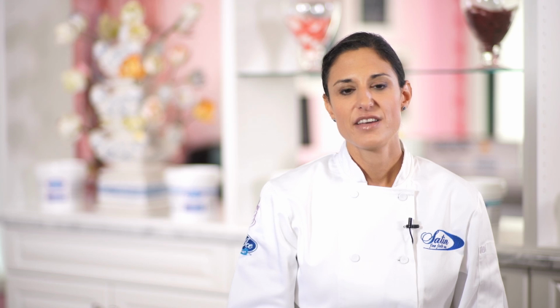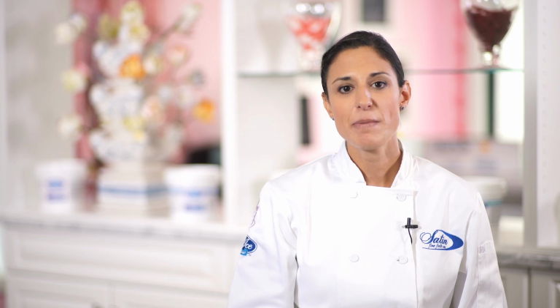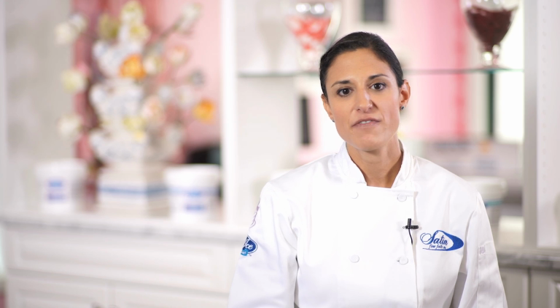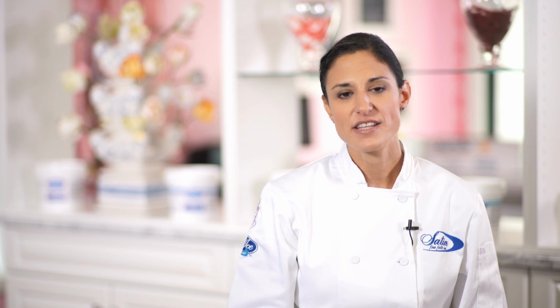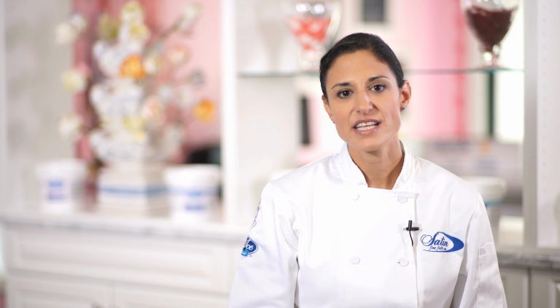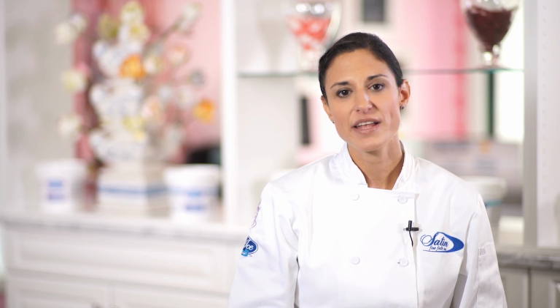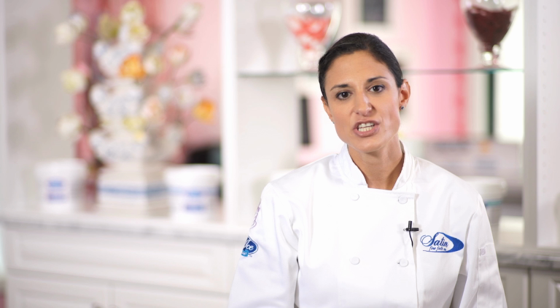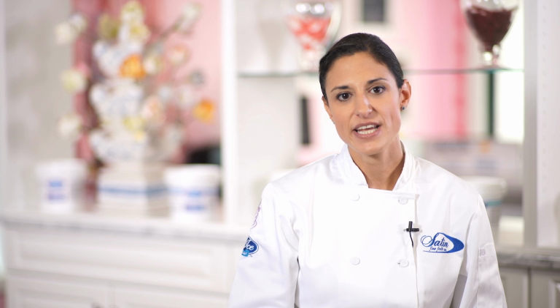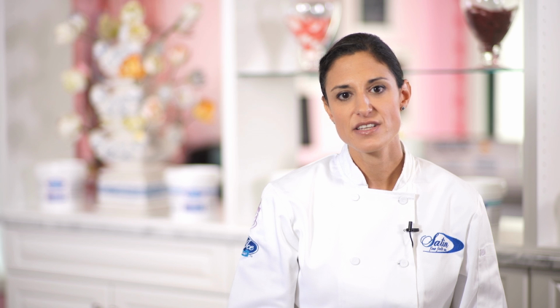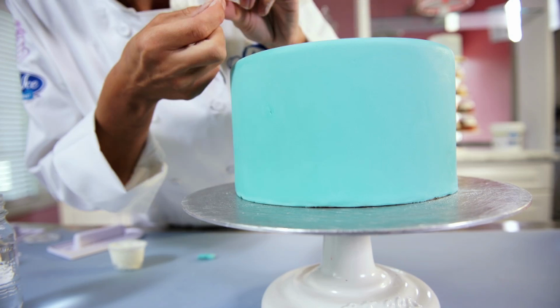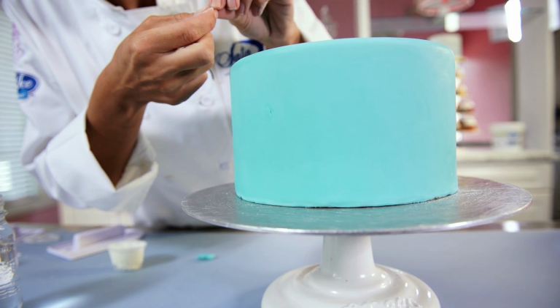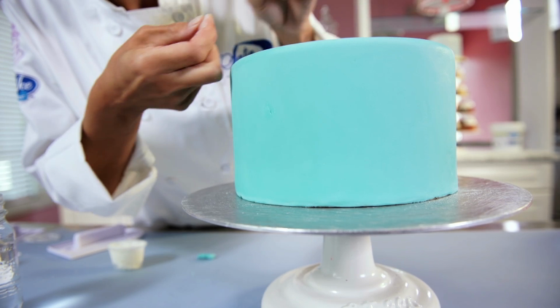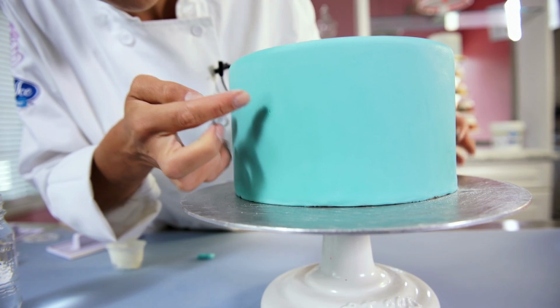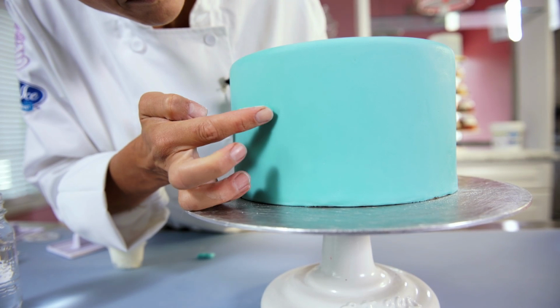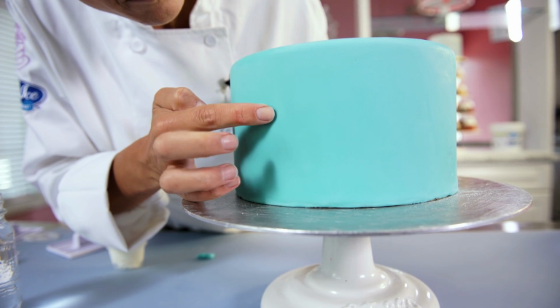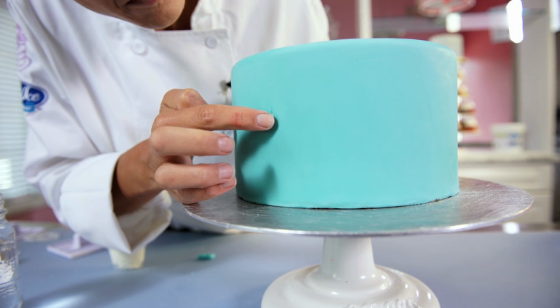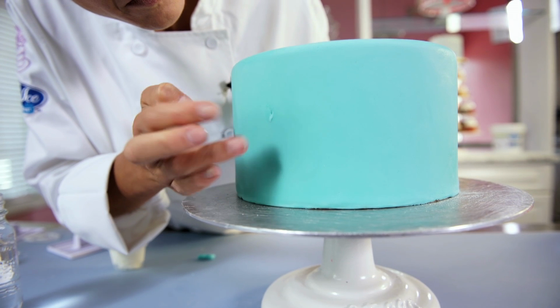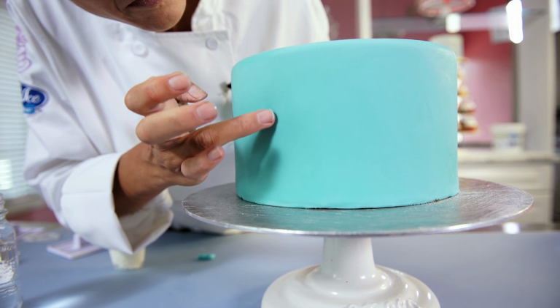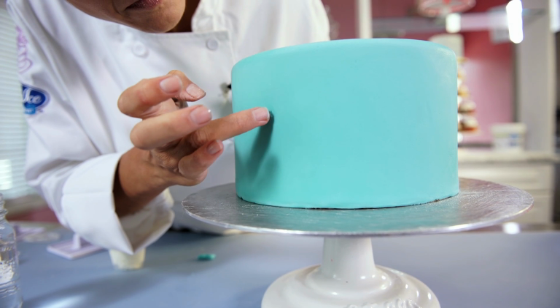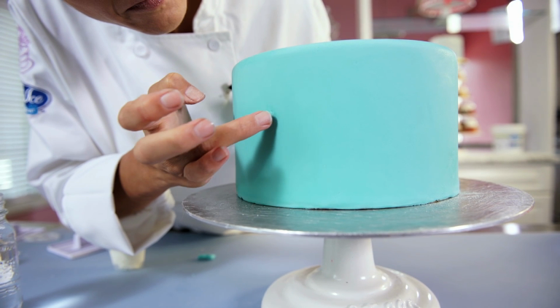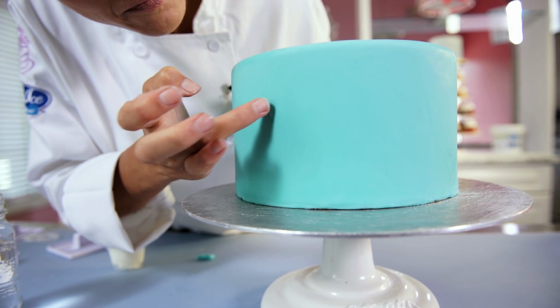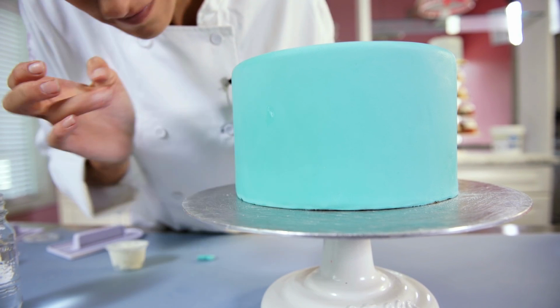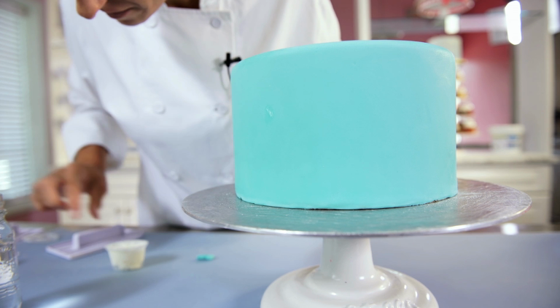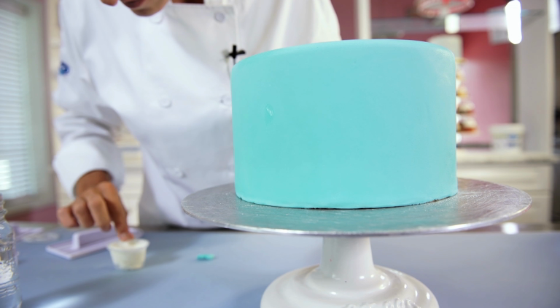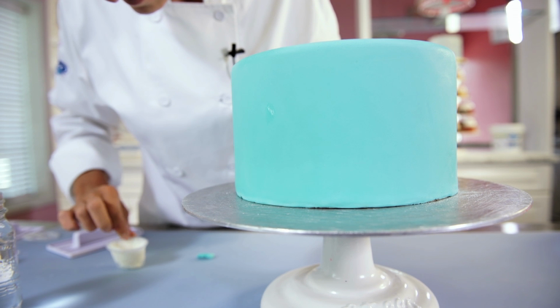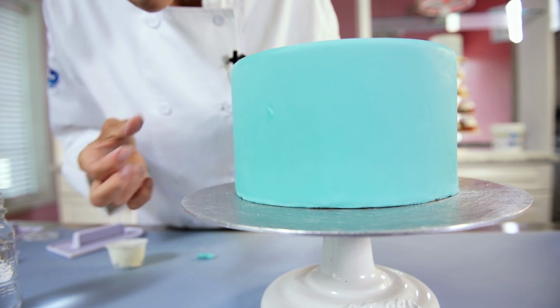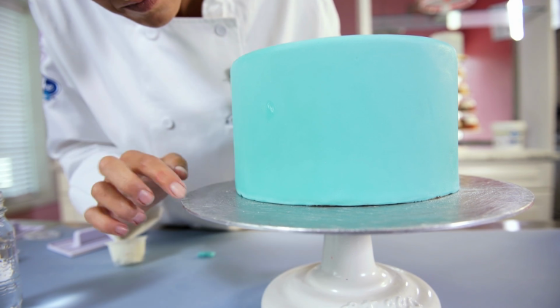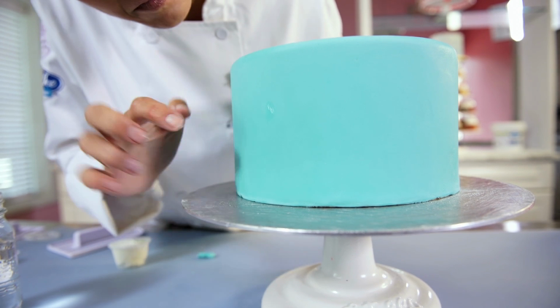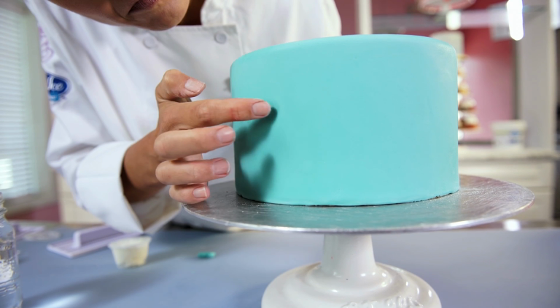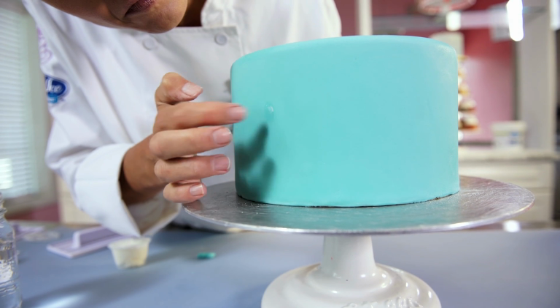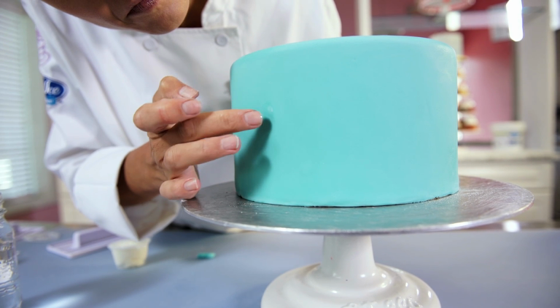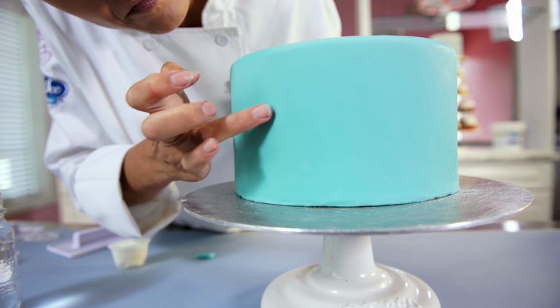You can repair imperfections like small indentations or tears using some of the same colored fondant. Place a small ball of the matching fondant into the hole or tear, then use a small amount of shortening to smooth it out.